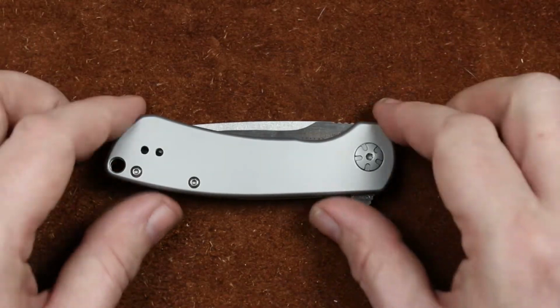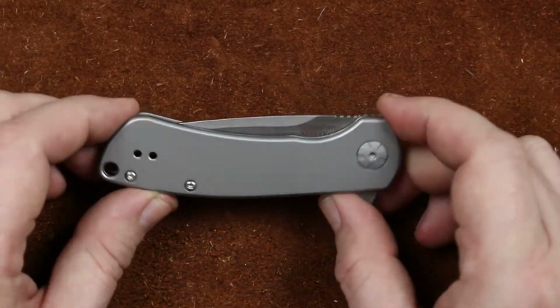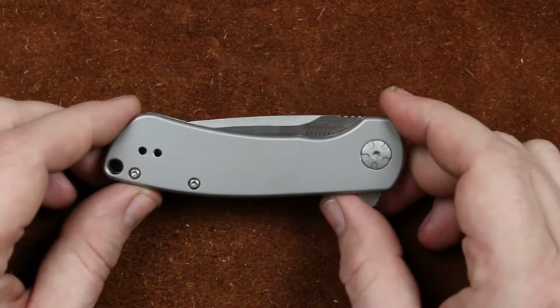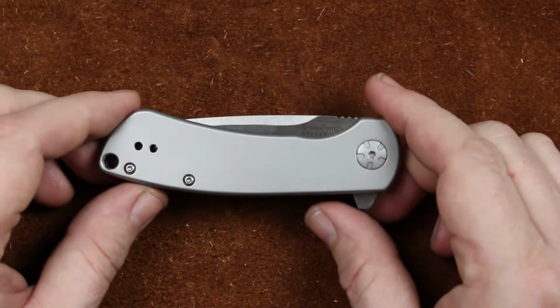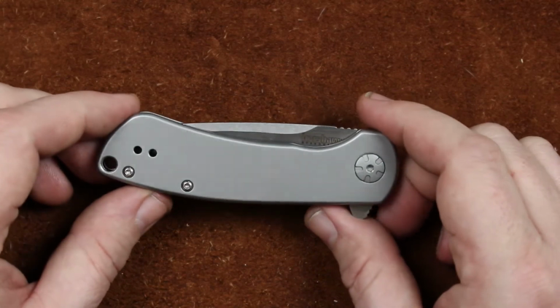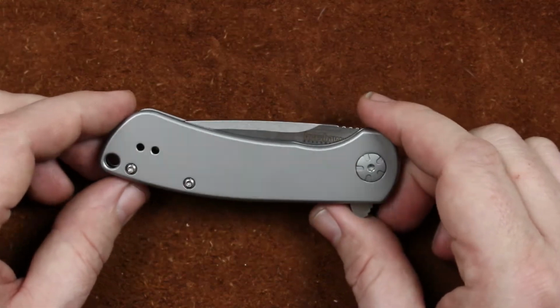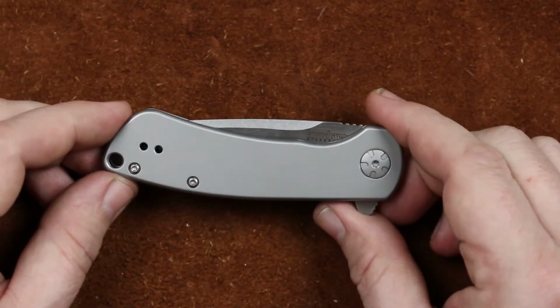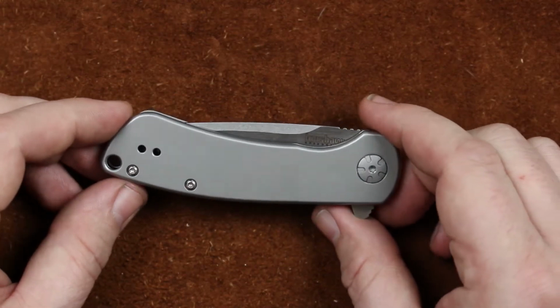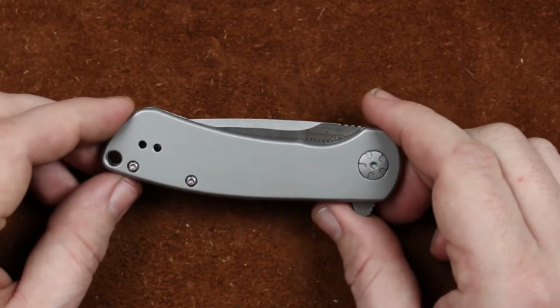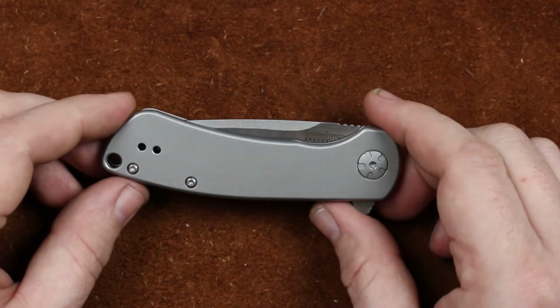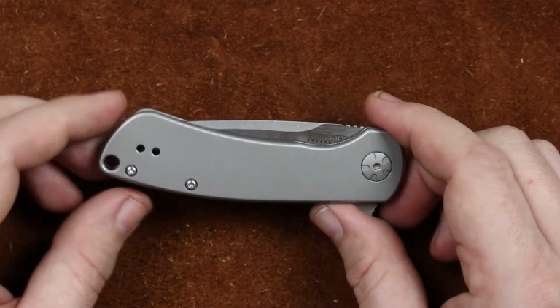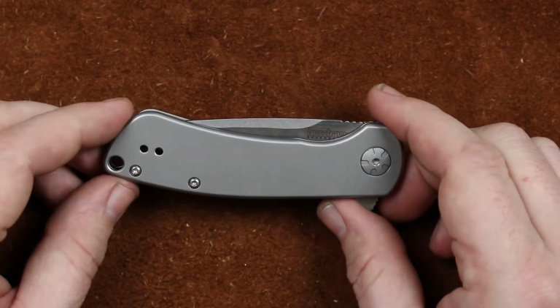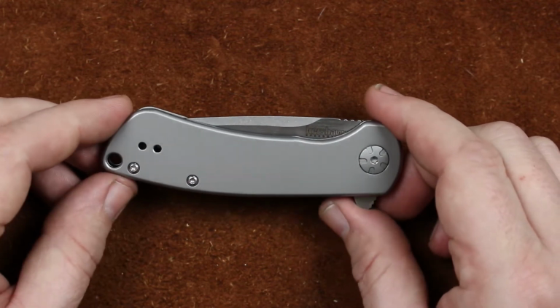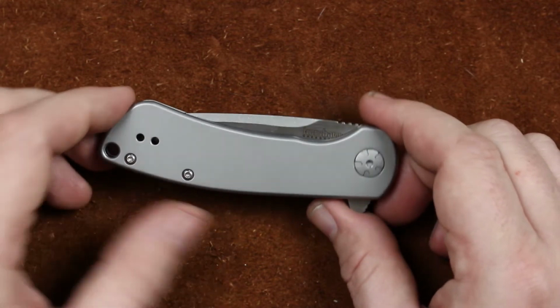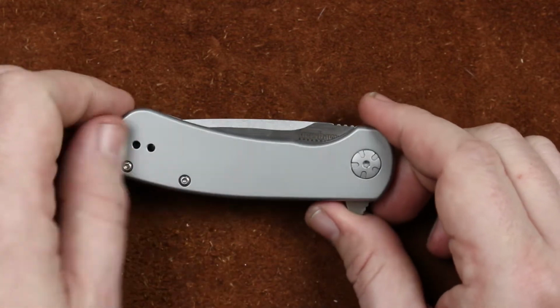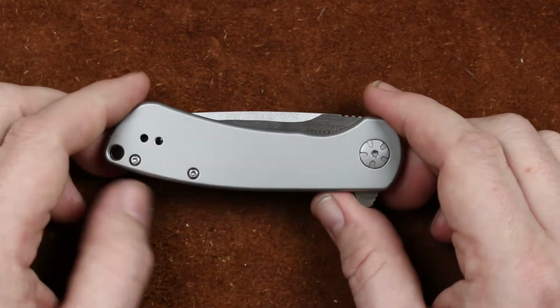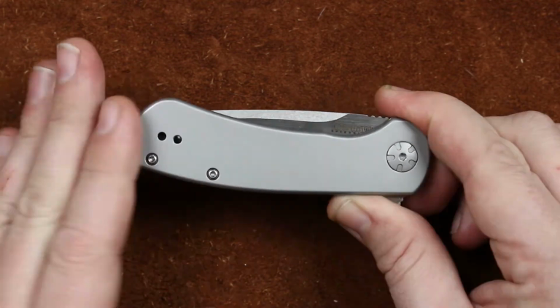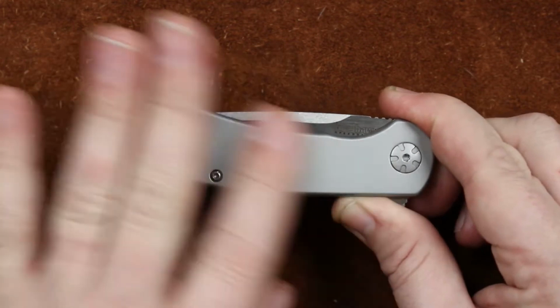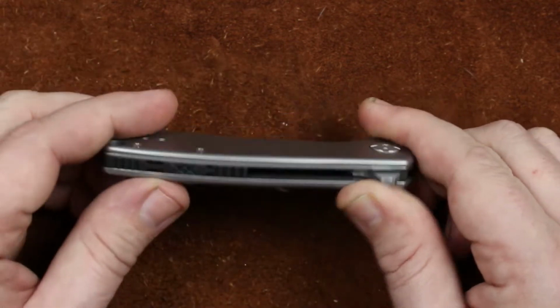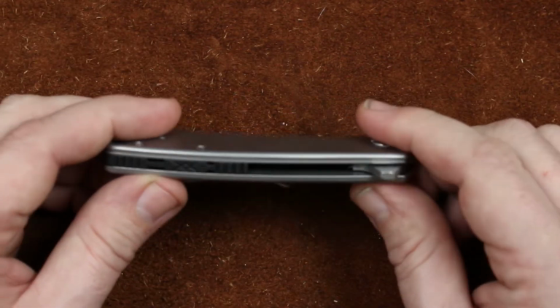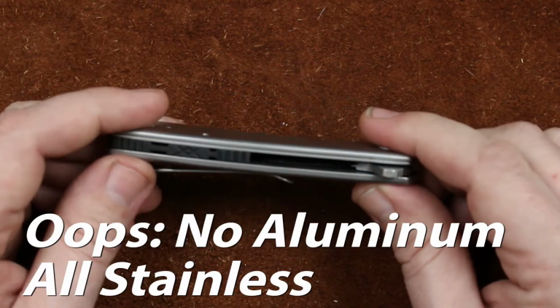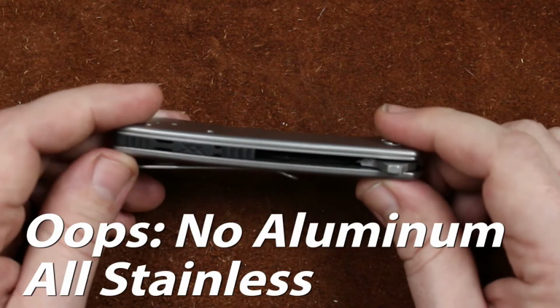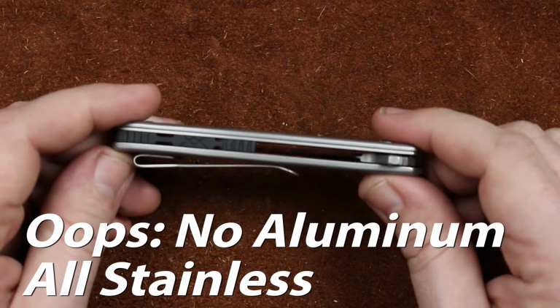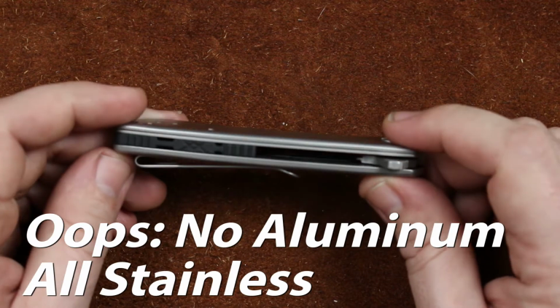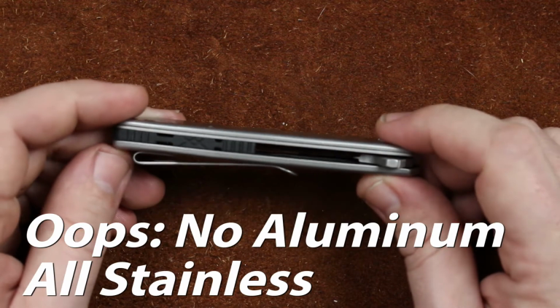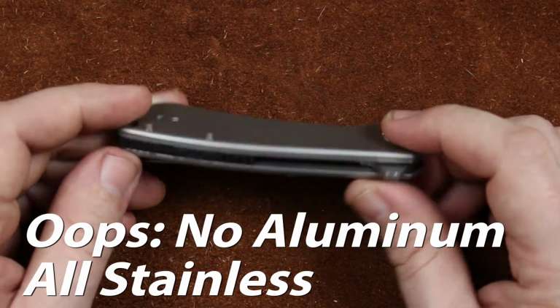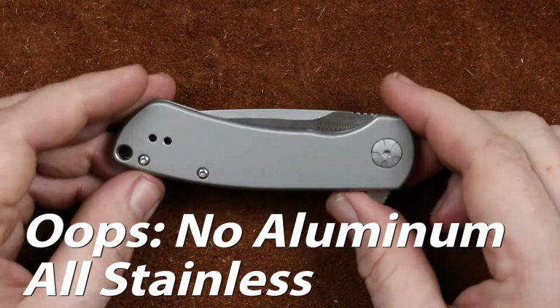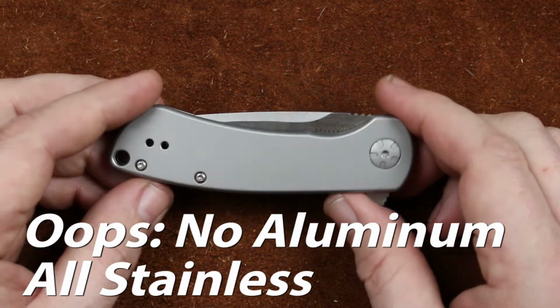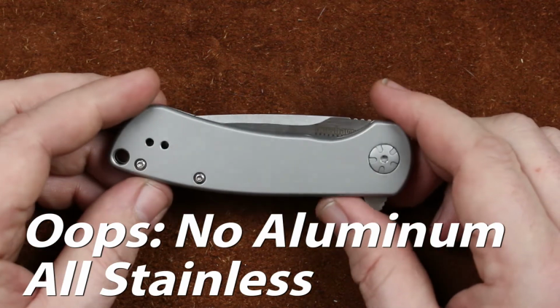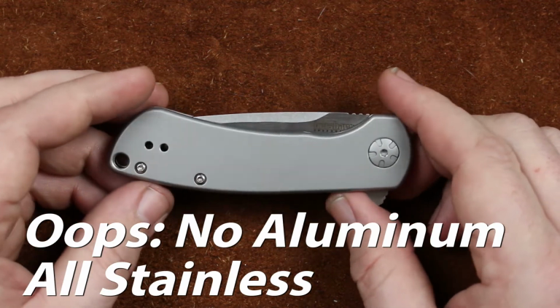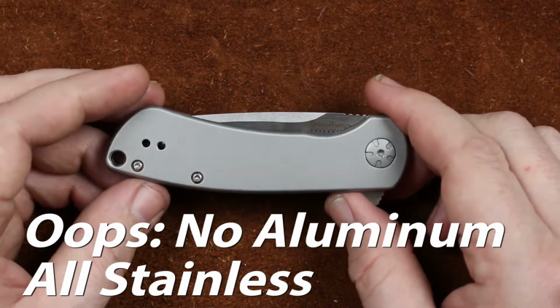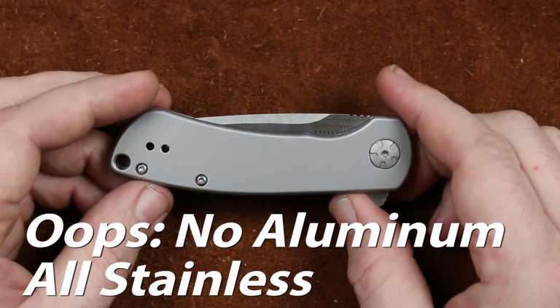The Pico is a Les George design and it shows just about everywhere. Very ergonomic knife, clean lines. It is aluminum and stainless, so it is a pretty heavy little guy at about 4.22 ounces.